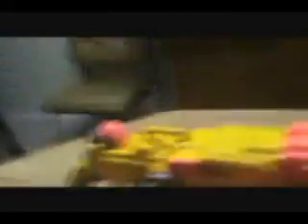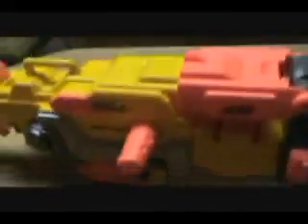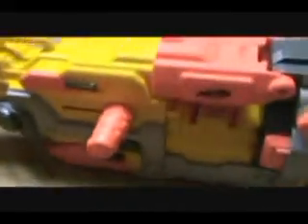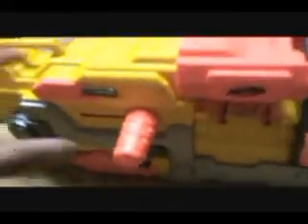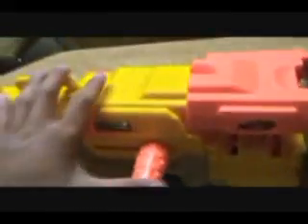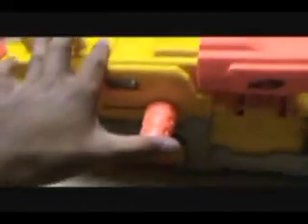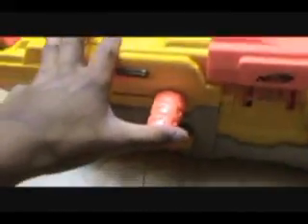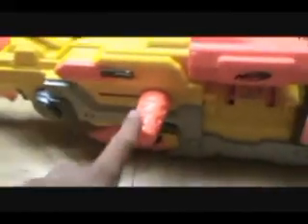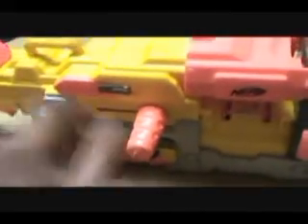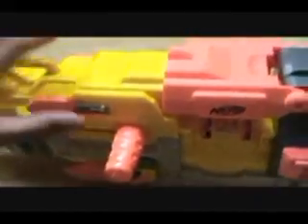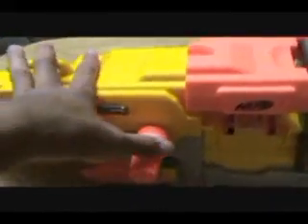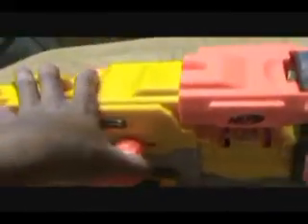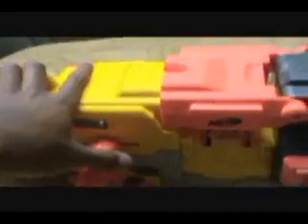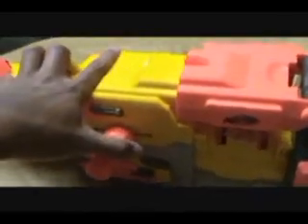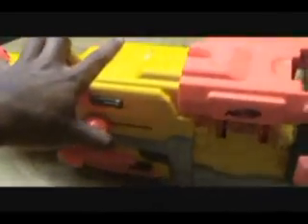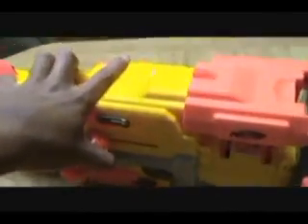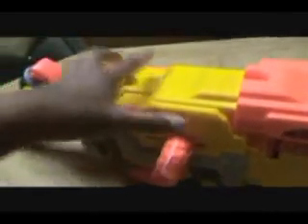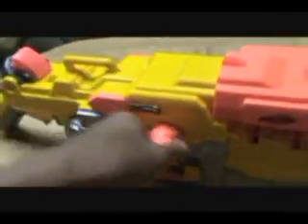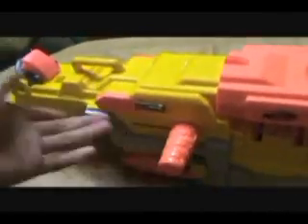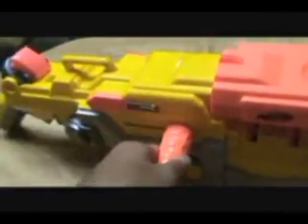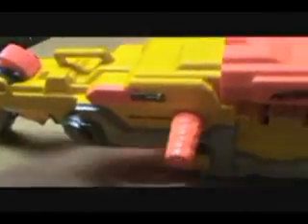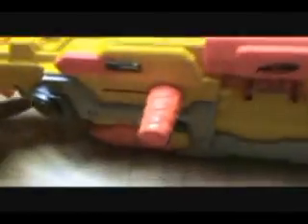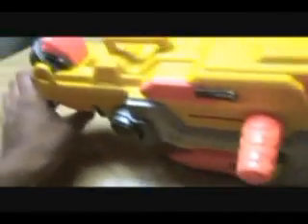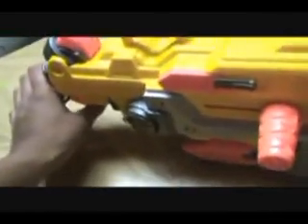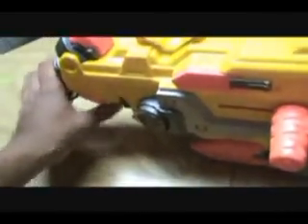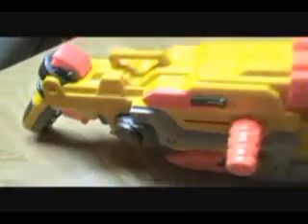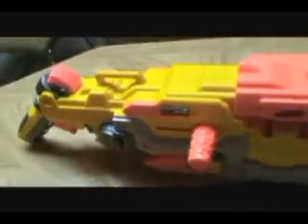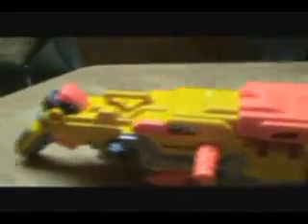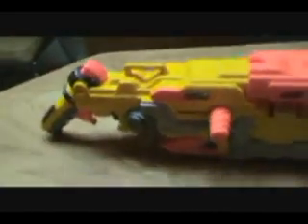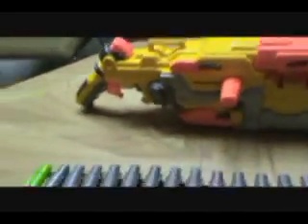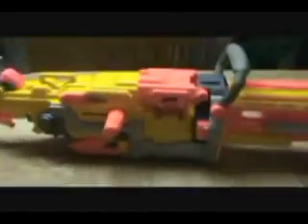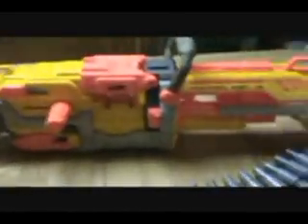This gun, as I said before, is bolt action right here, as you guys can see. You just push it back — like that — and it's cocked. Fire. That's basically the gun.